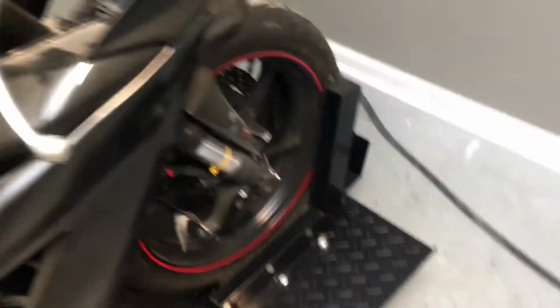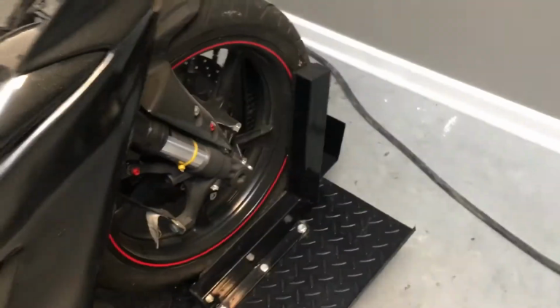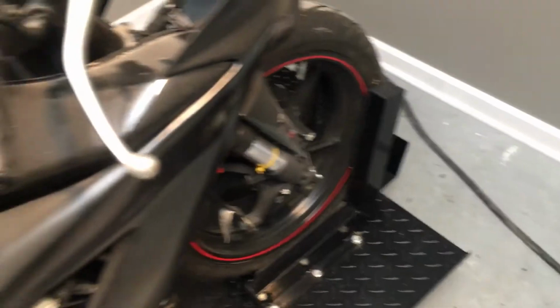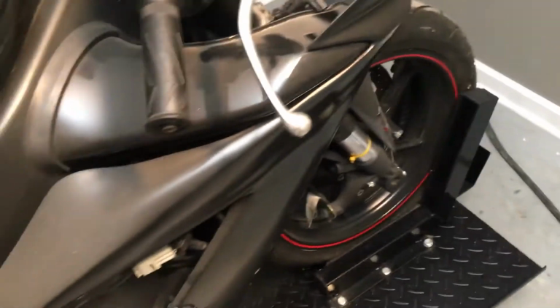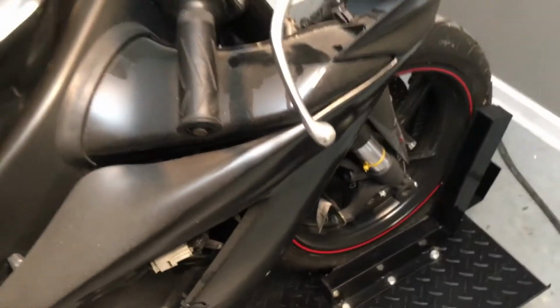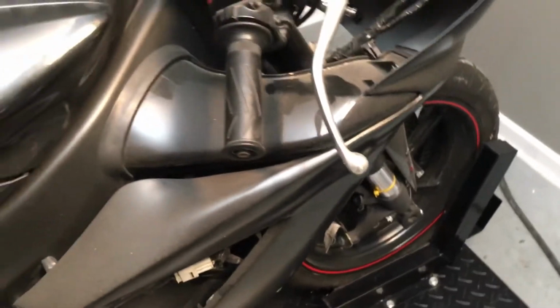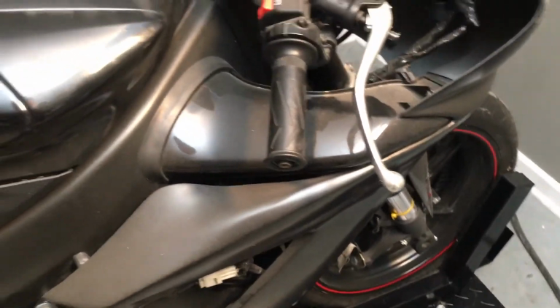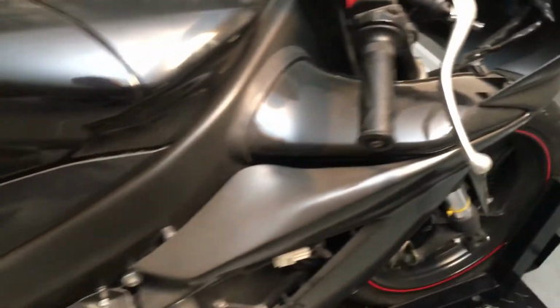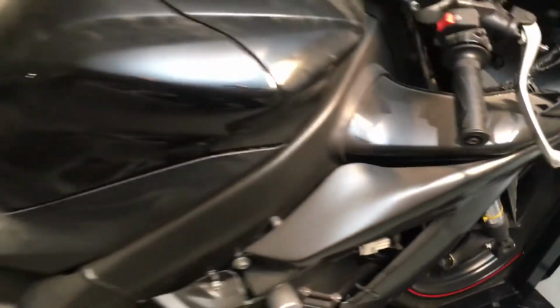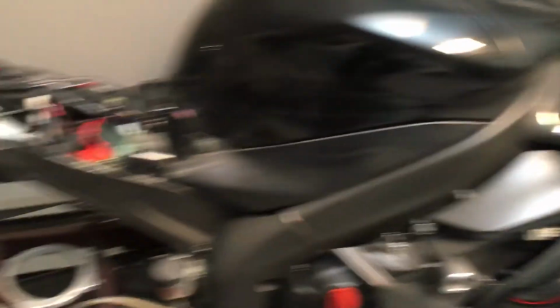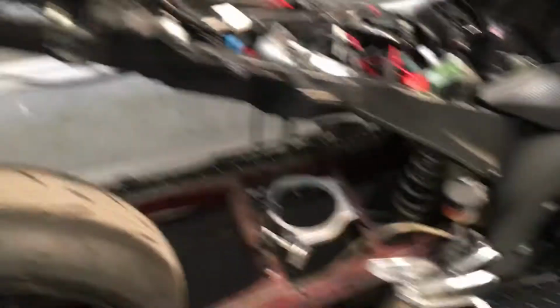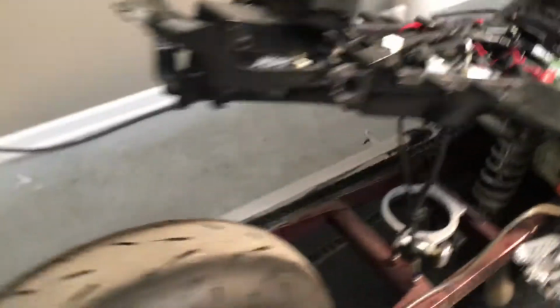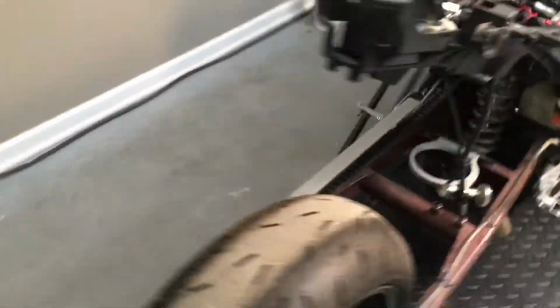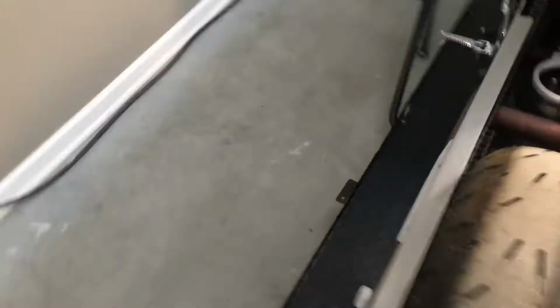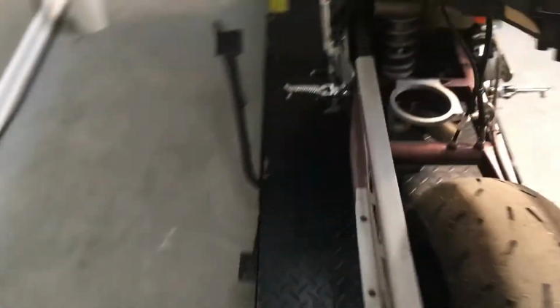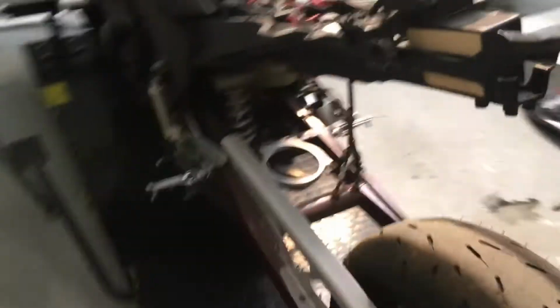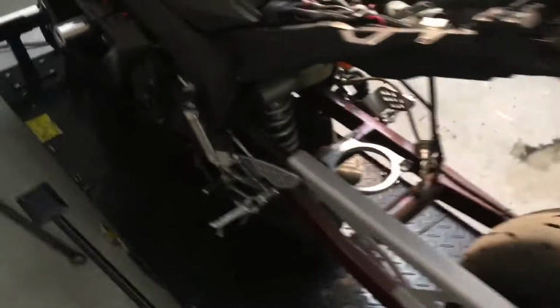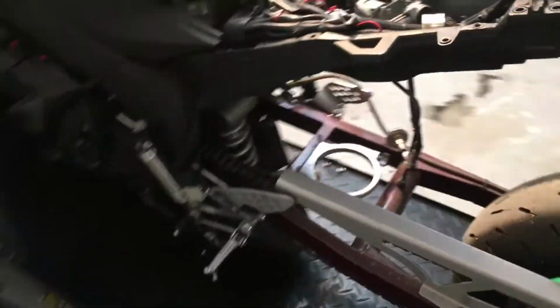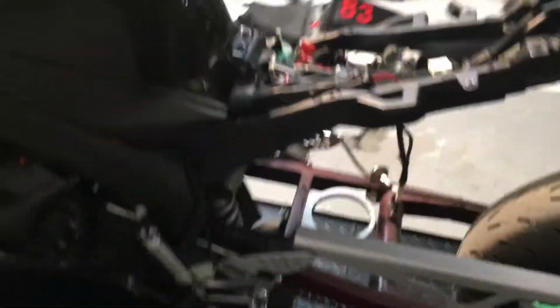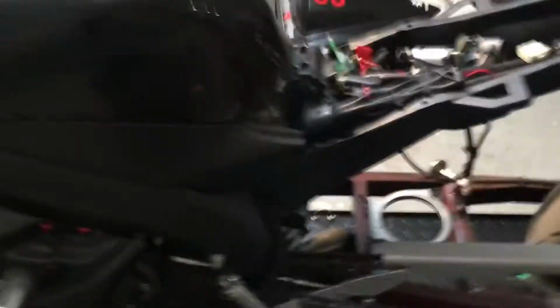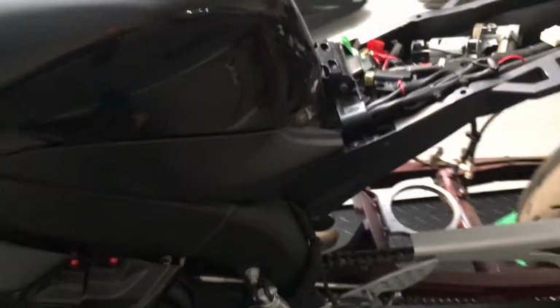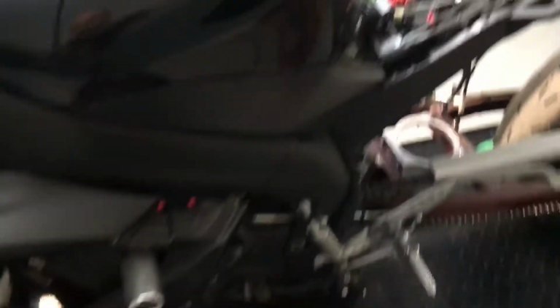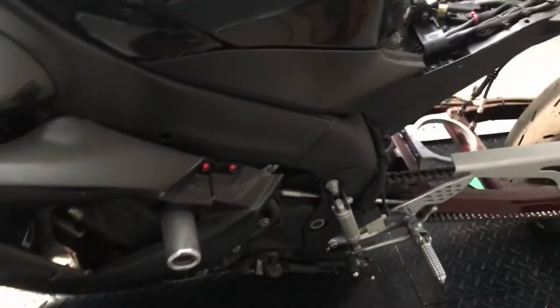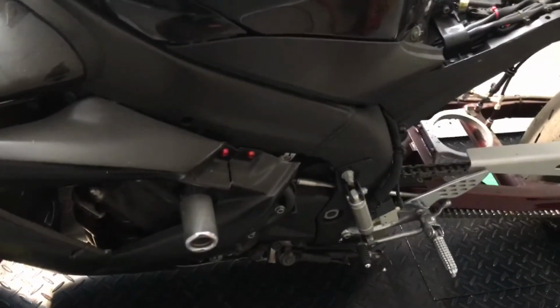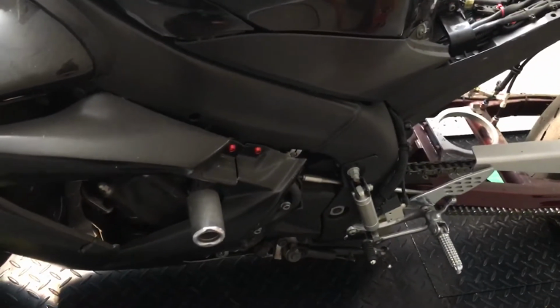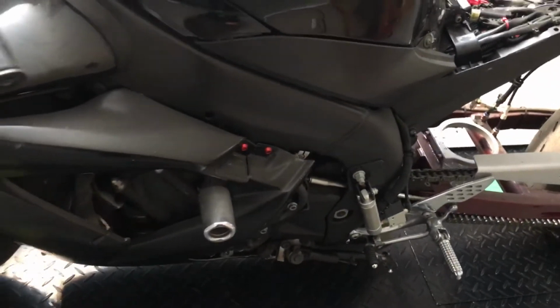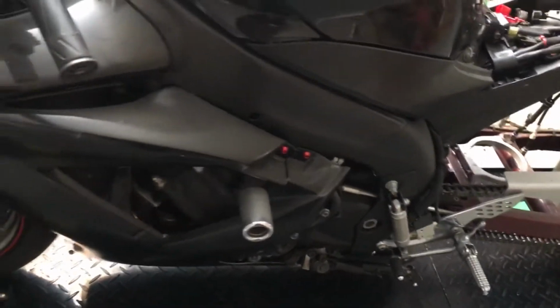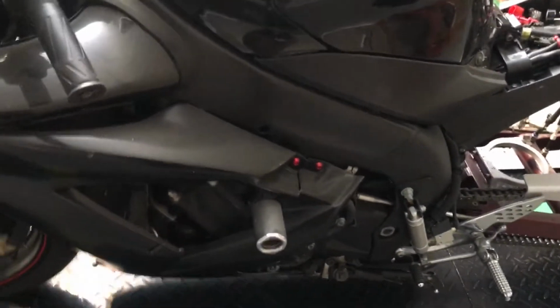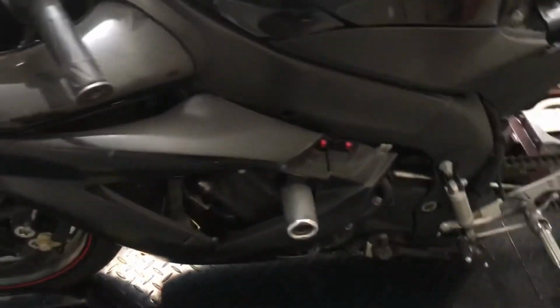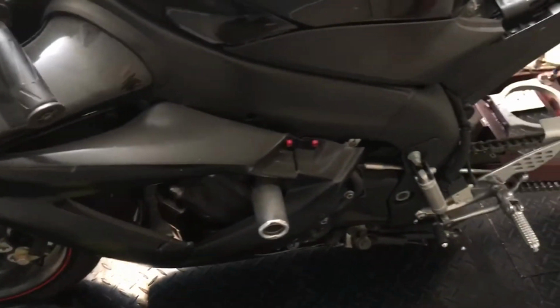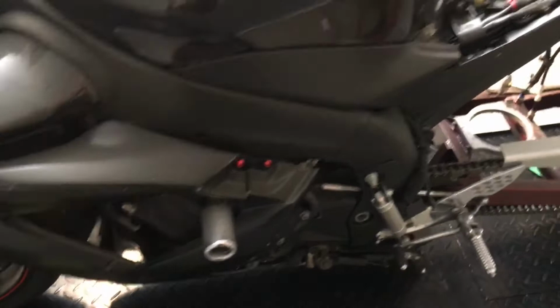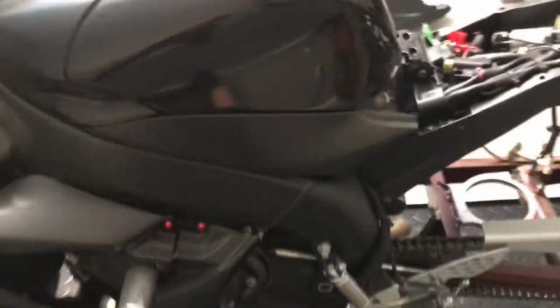It has sat for a while. This was my personal drag bike. It was very well maintained over the years. I haven't rode it in about 3 or 4 years now. It's time to just part it out.